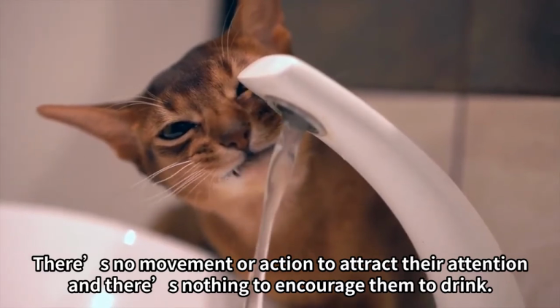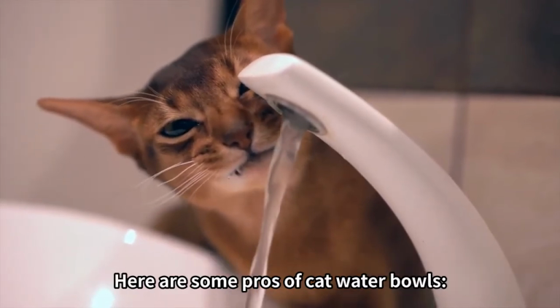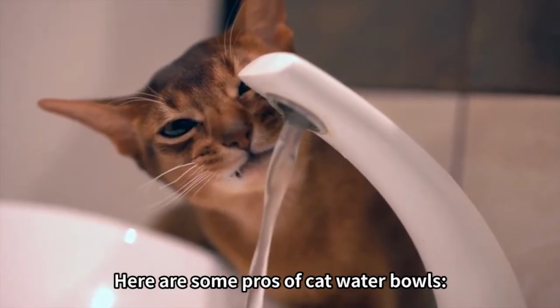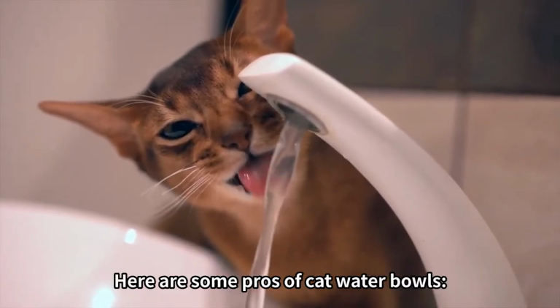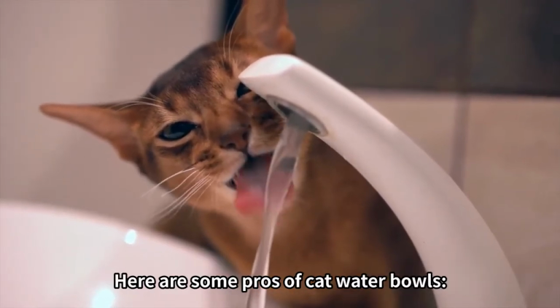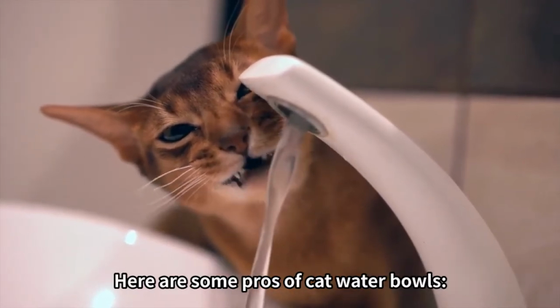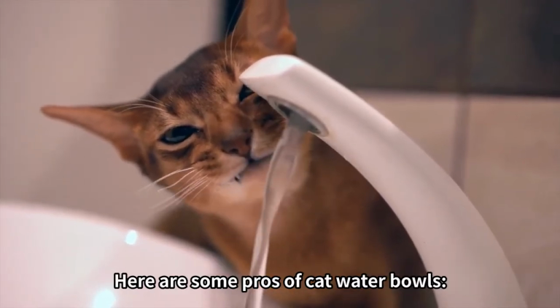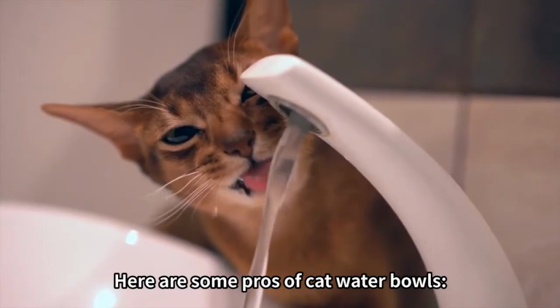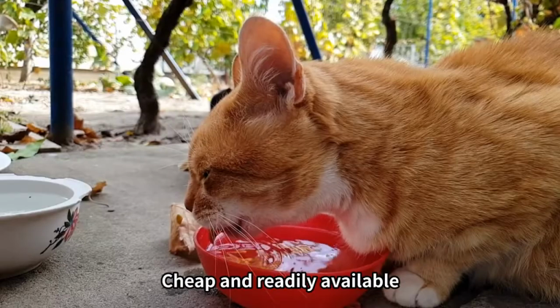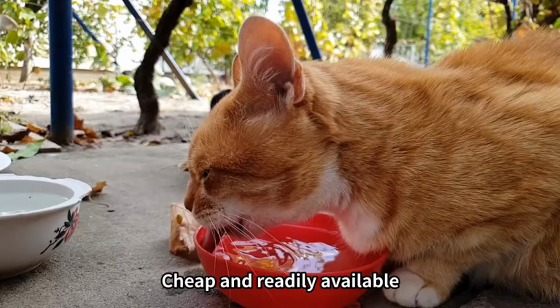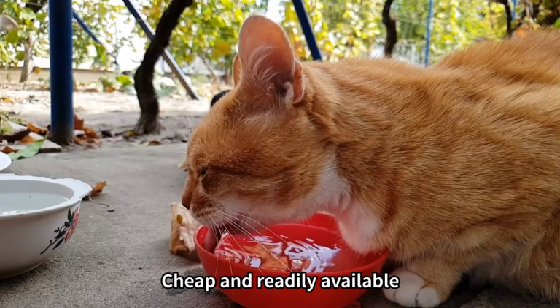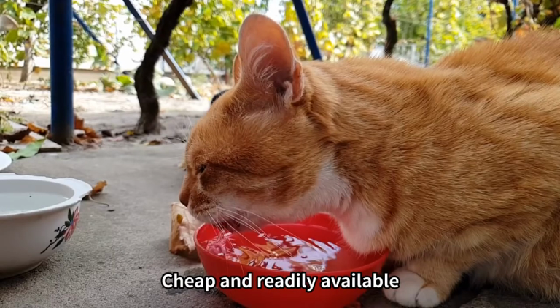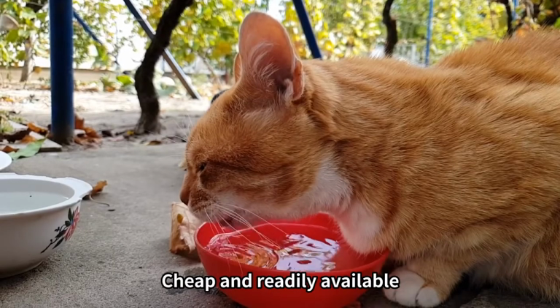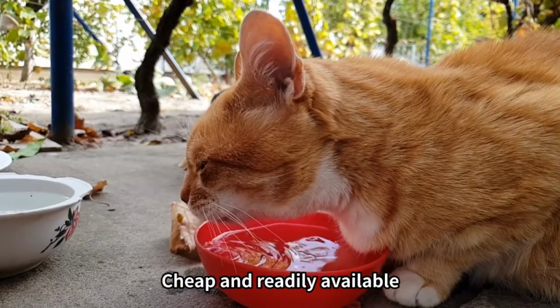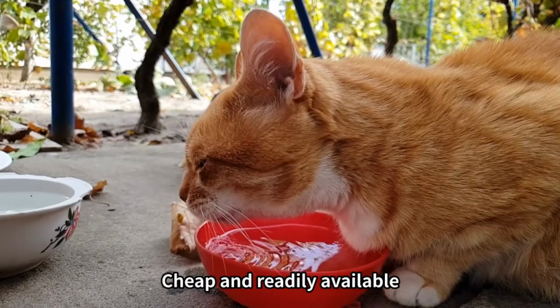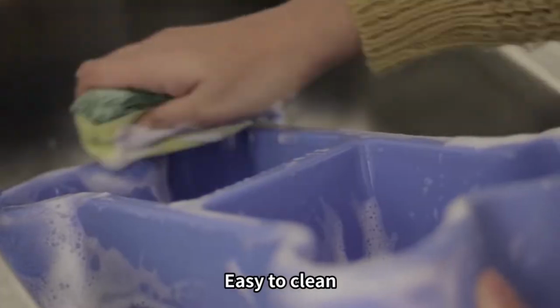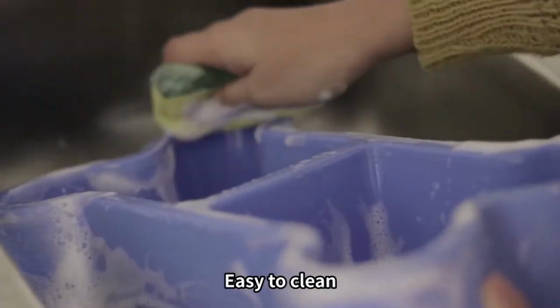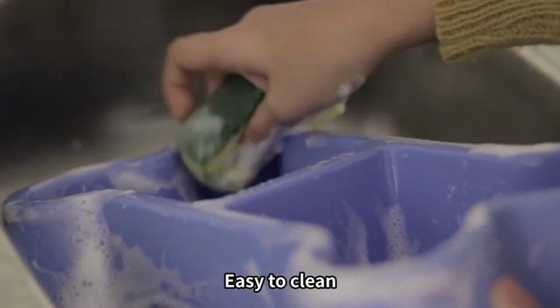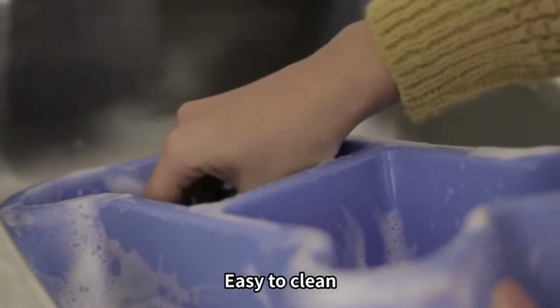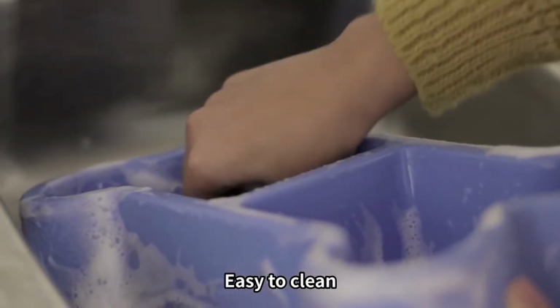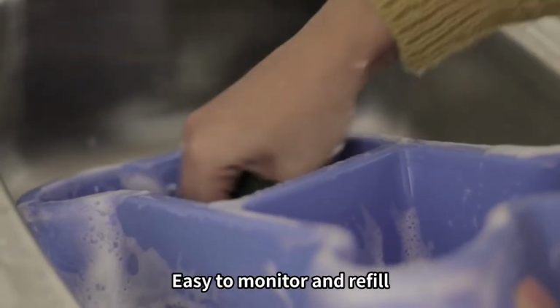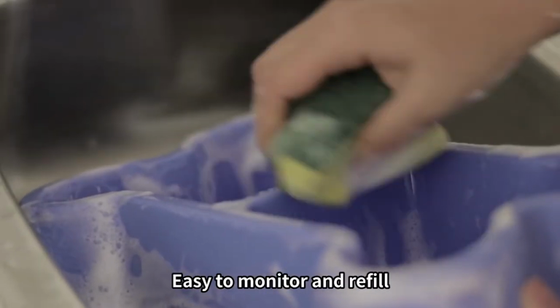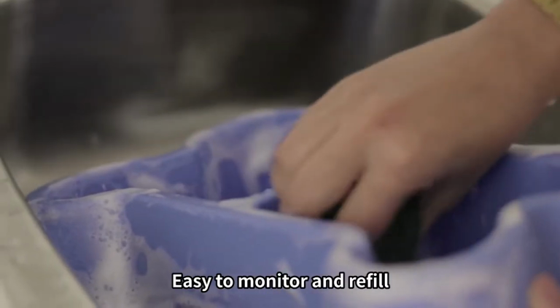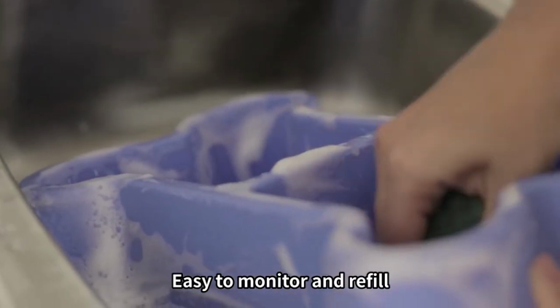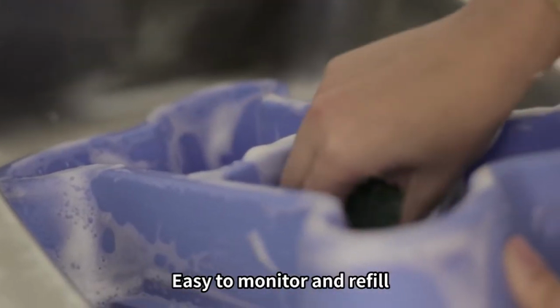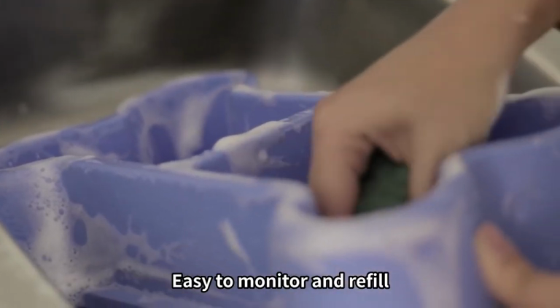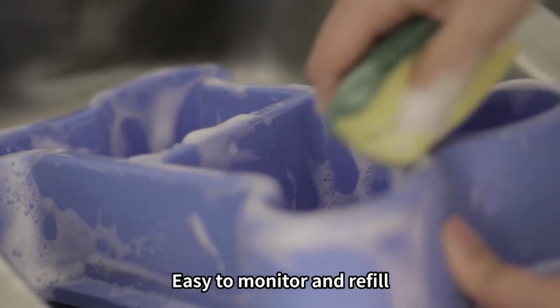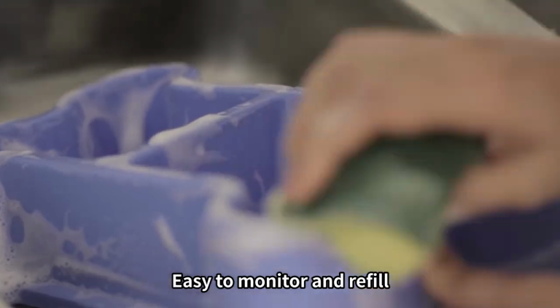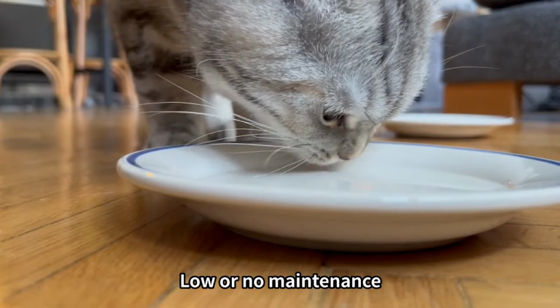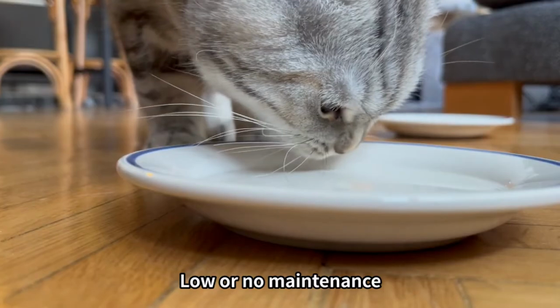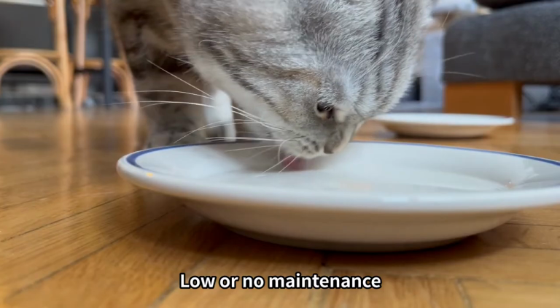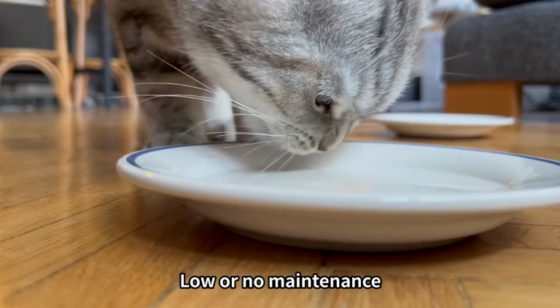Here are some pros of cat water bowls: cheap and readily available, easy to clean, easy to monitor and refill, and low or no maintenance.